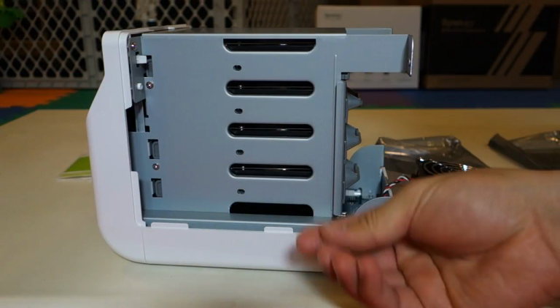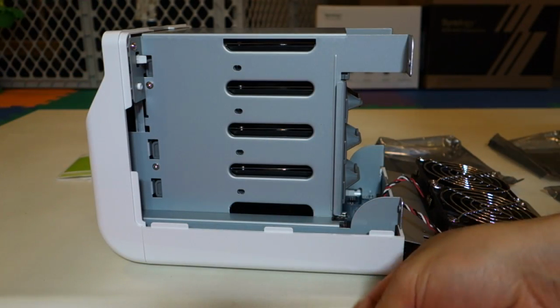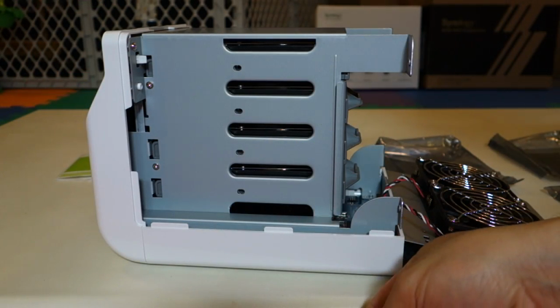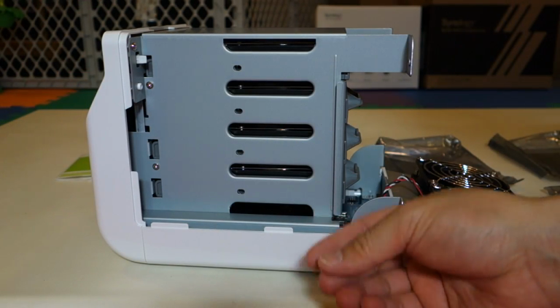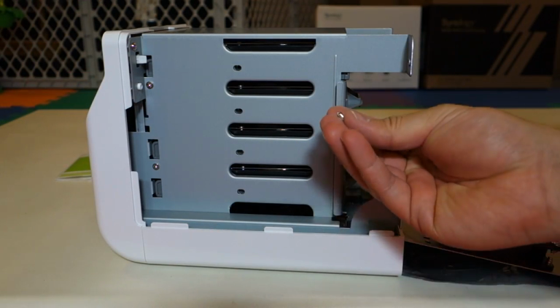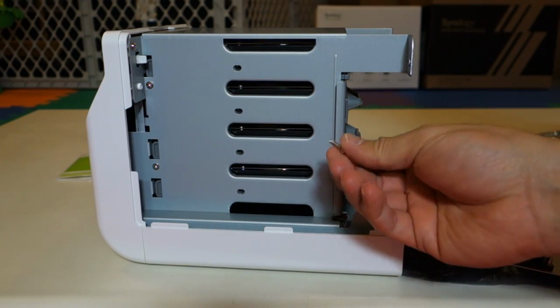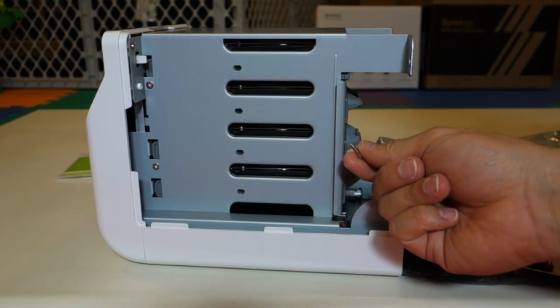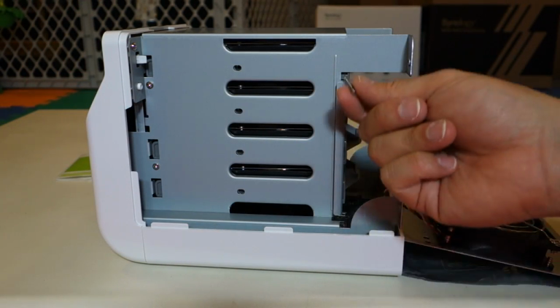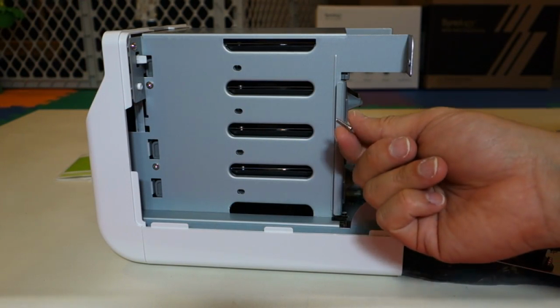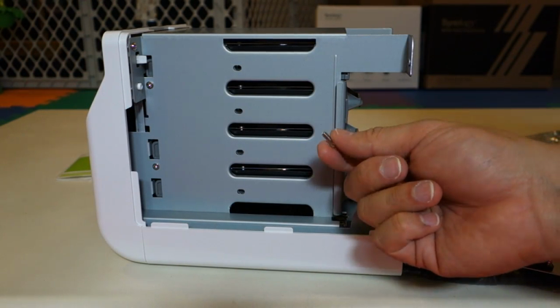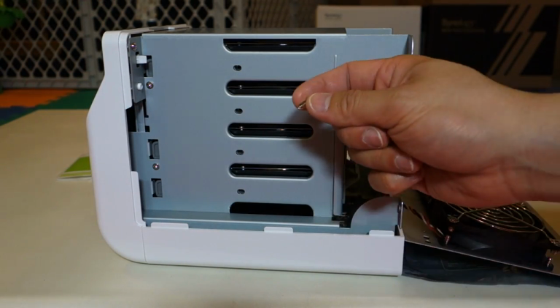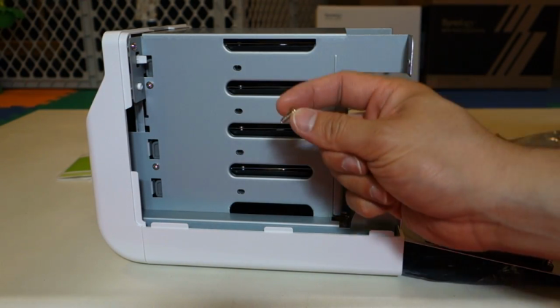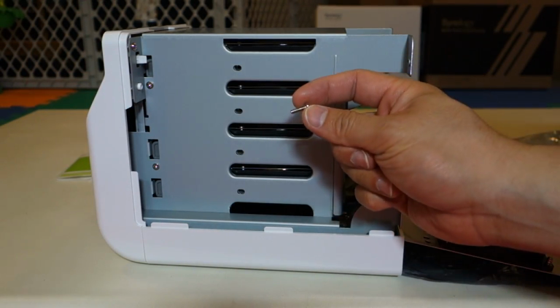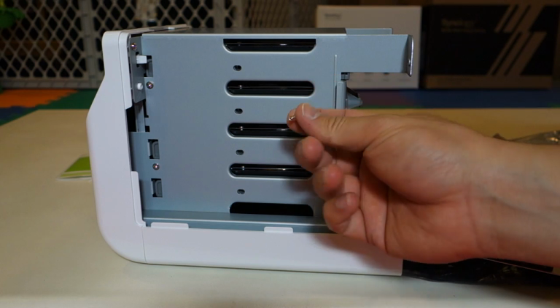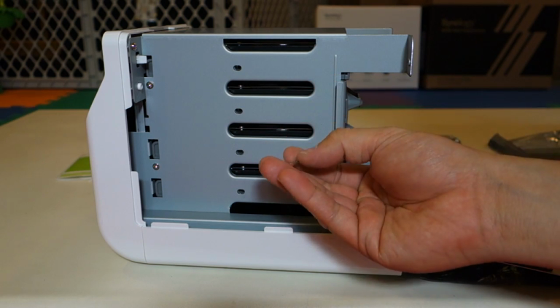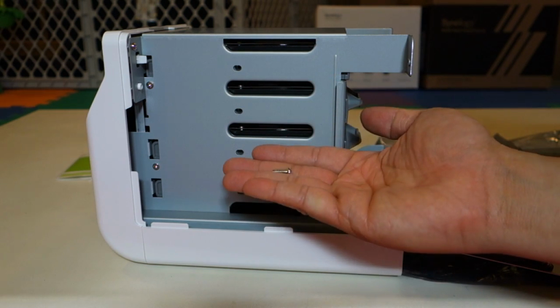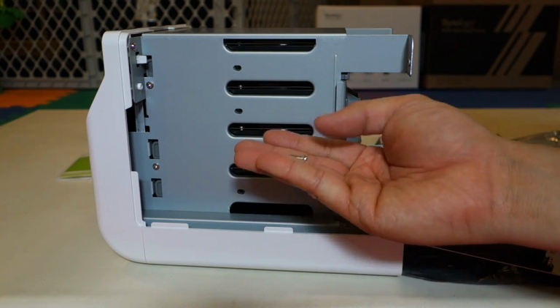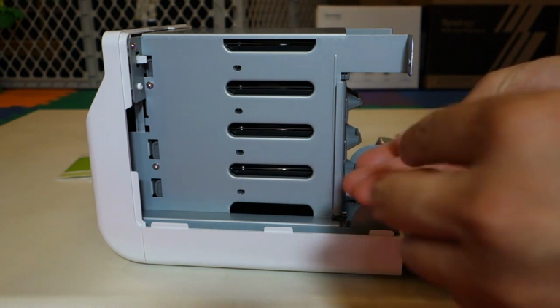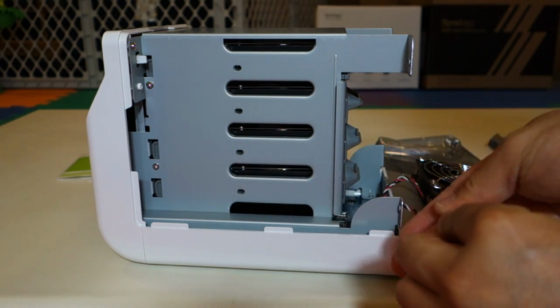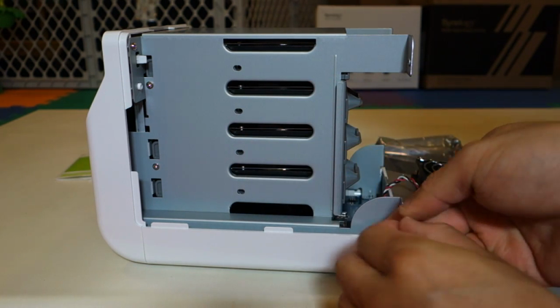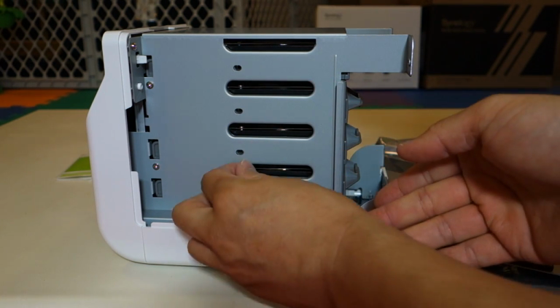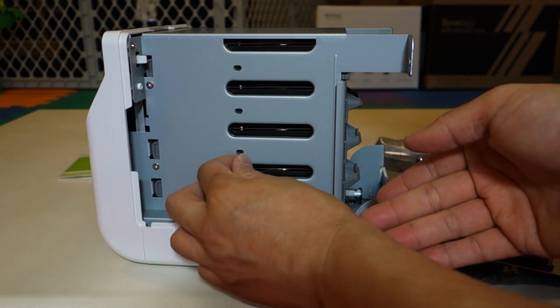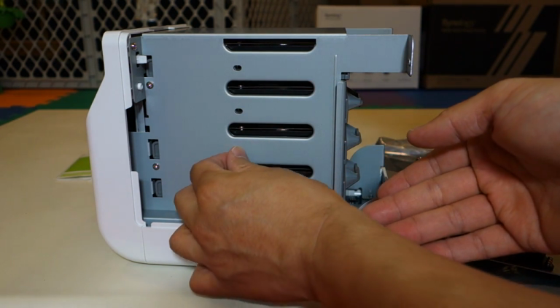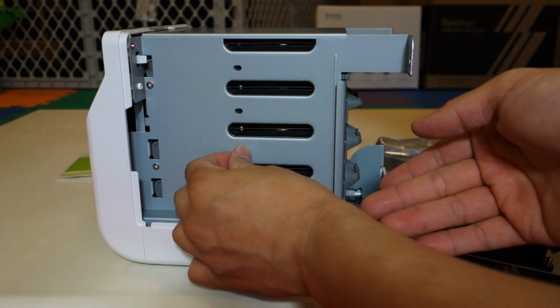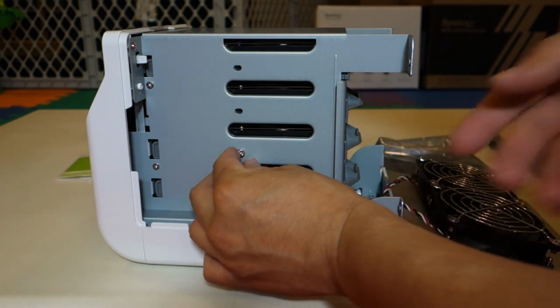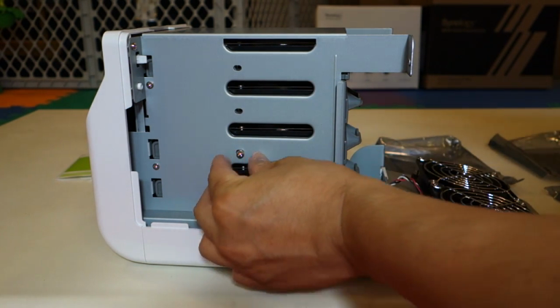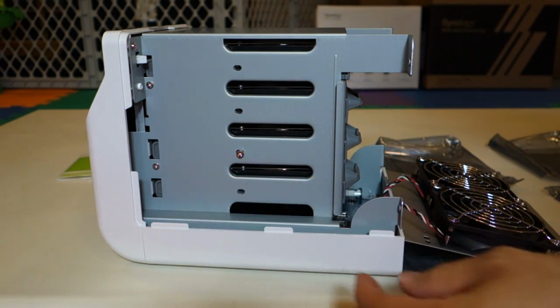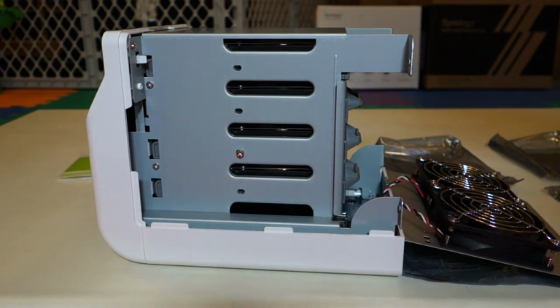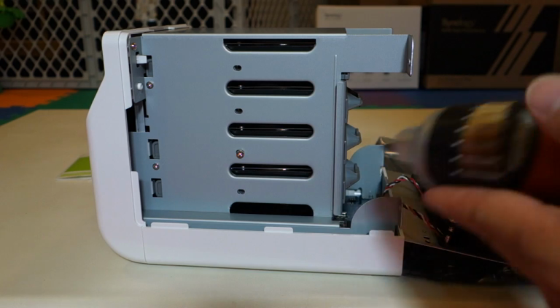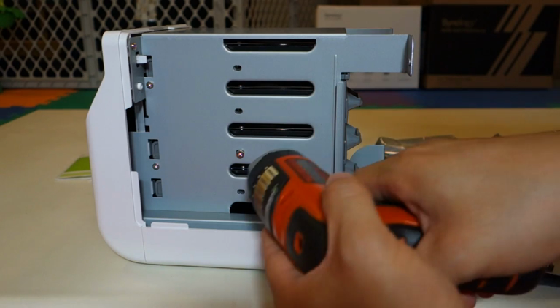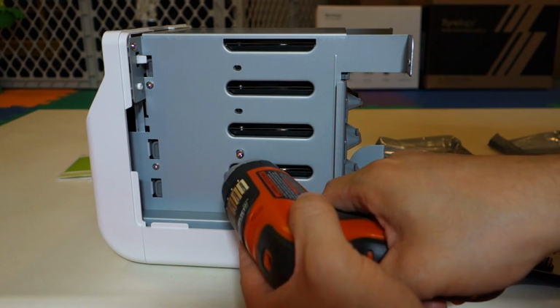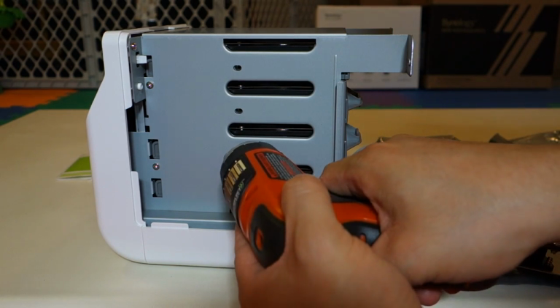Now that all the hard drives have been inserted, we need to secure them to the Synology unit using these longer screws. Just insert them here and screw them in.